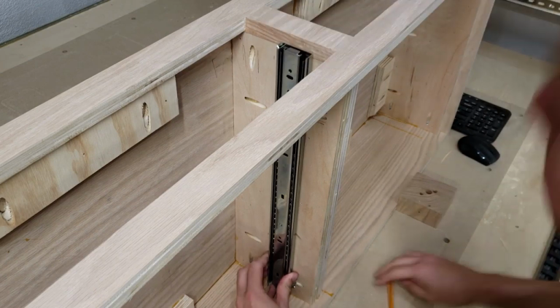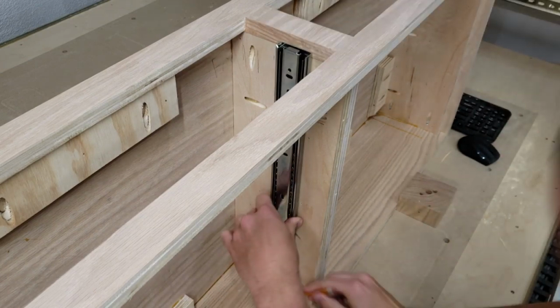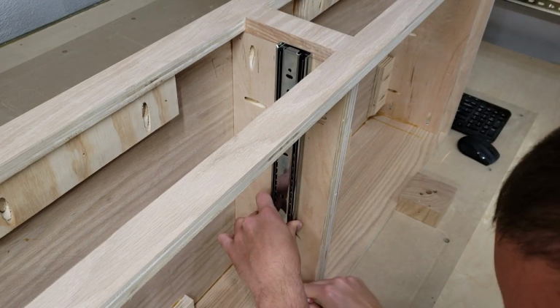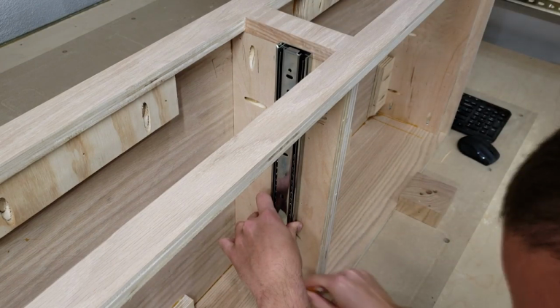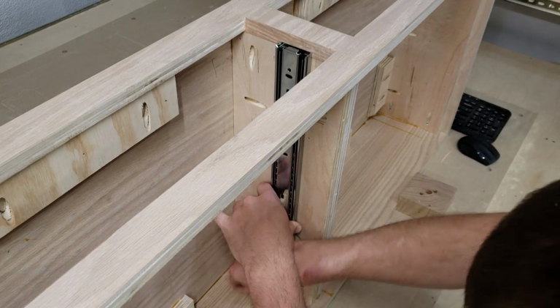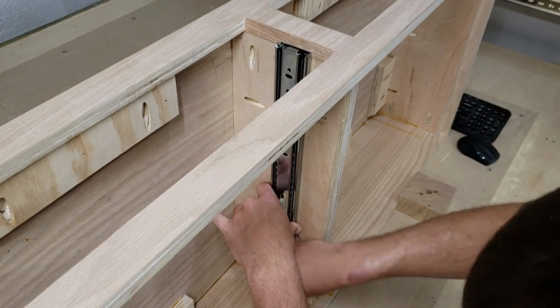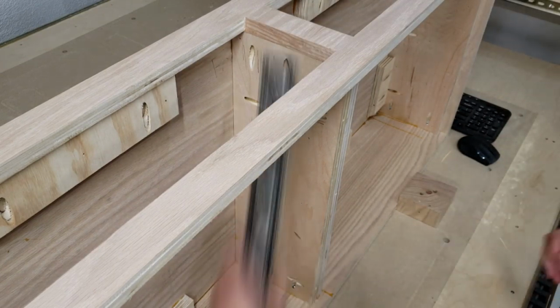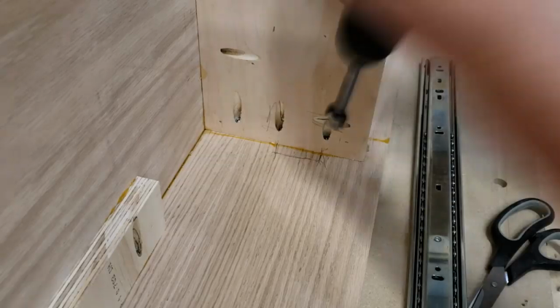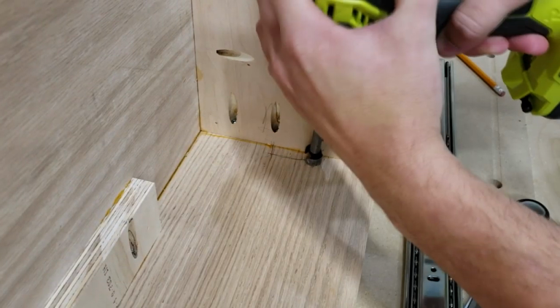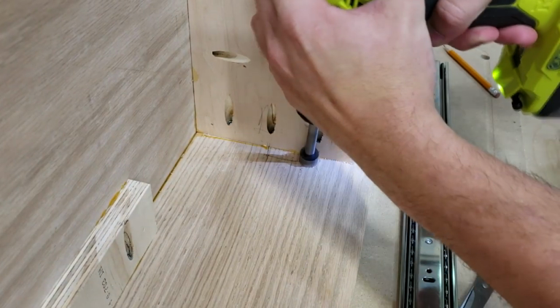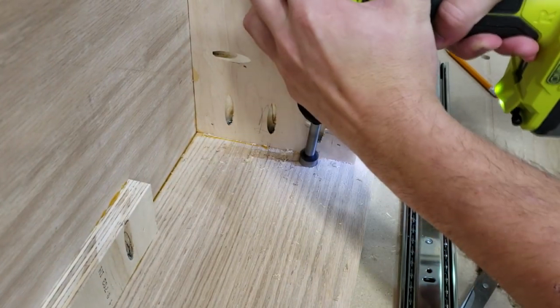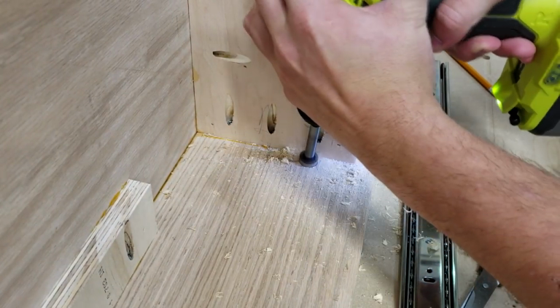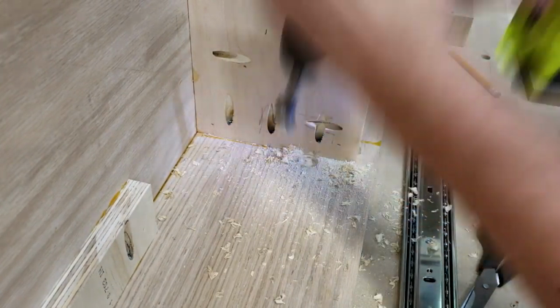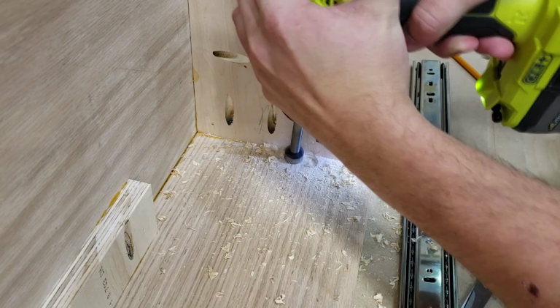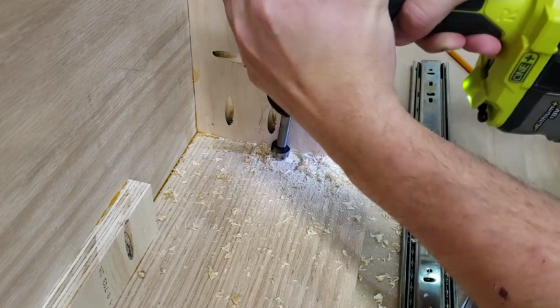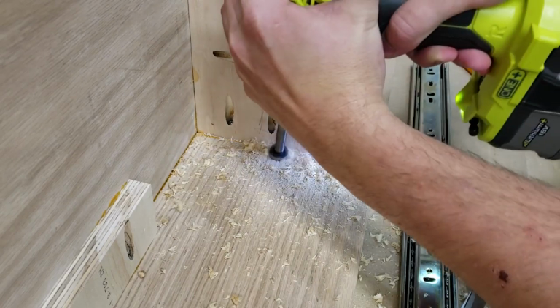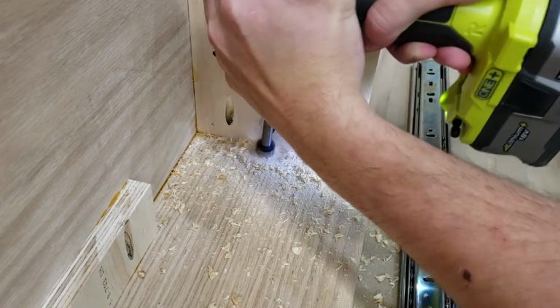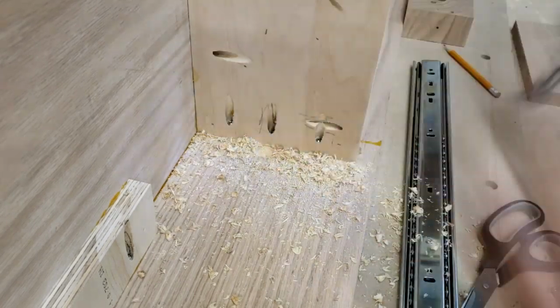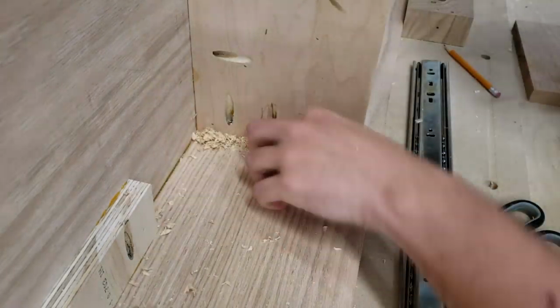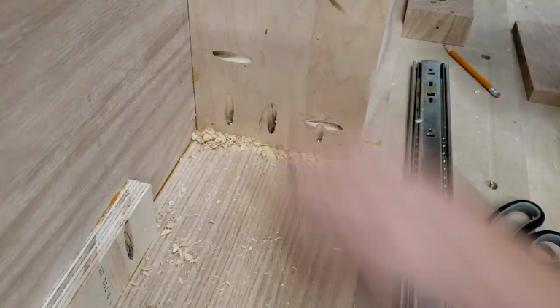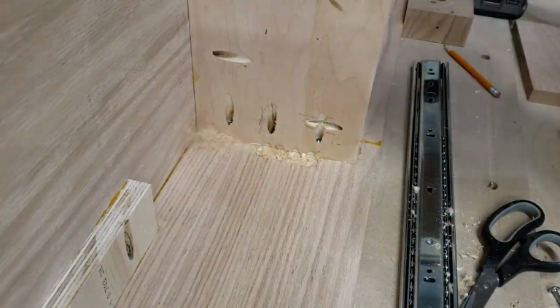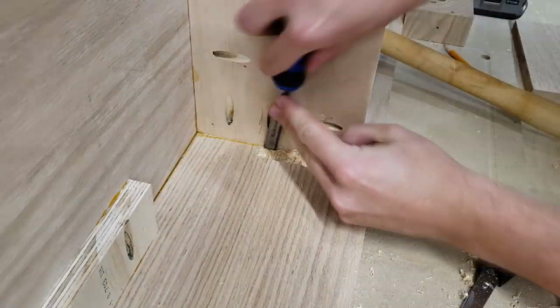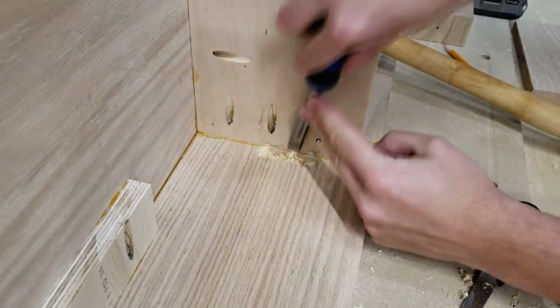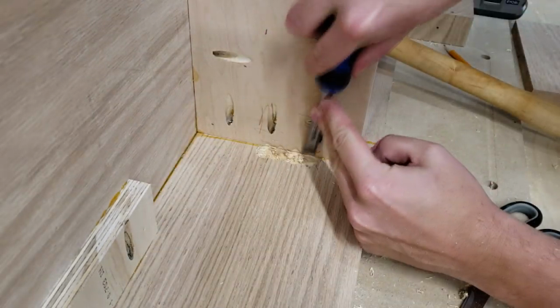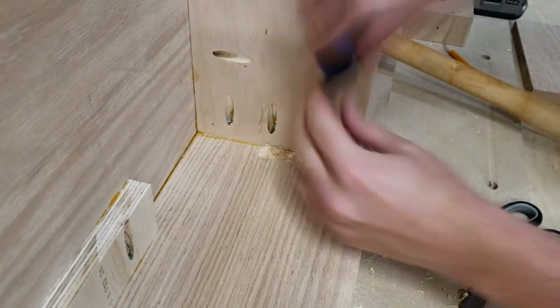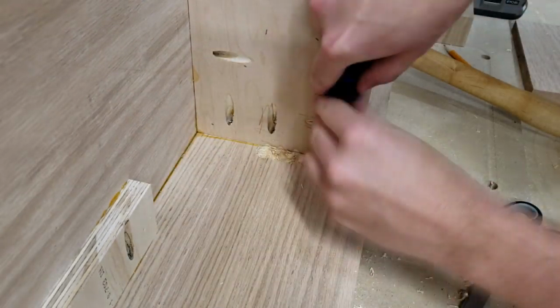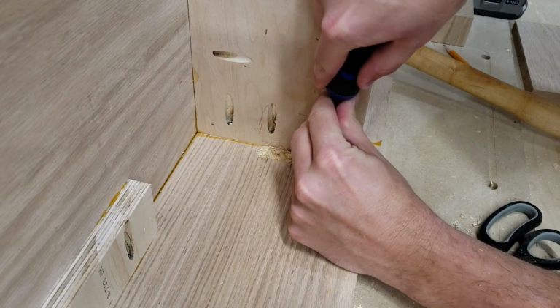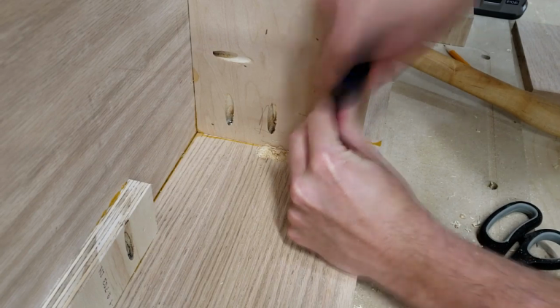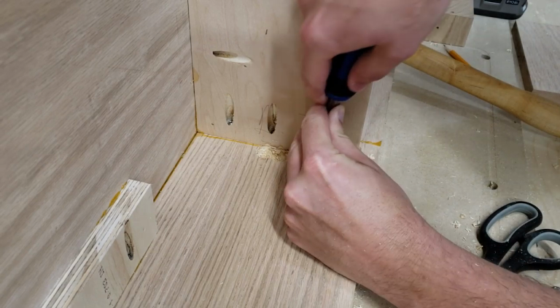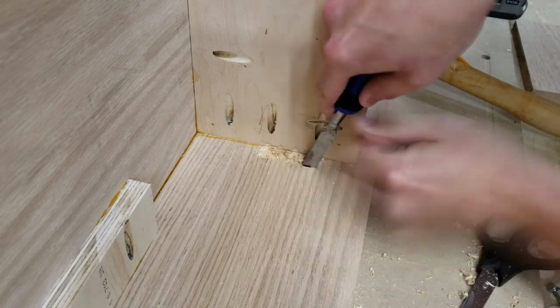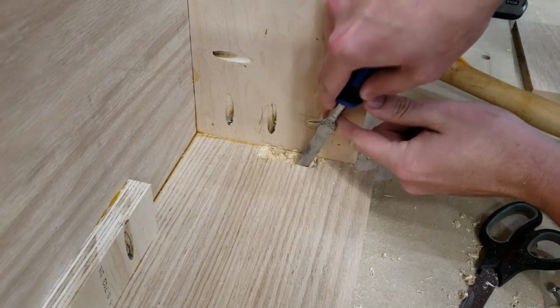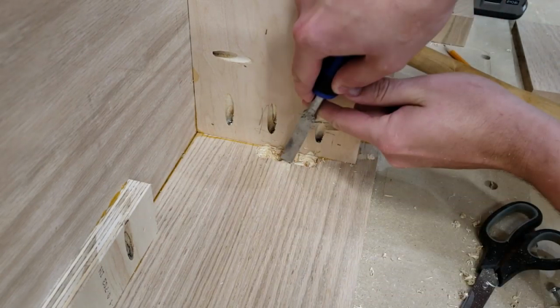I opted to use 20-inch drawer slides, though 18-inch would also work. Because of this choice, I had to carve recesses about a quarter inch deep into the three-quarter-inch plywood at the bottom to make room for the fronts to sit flush.